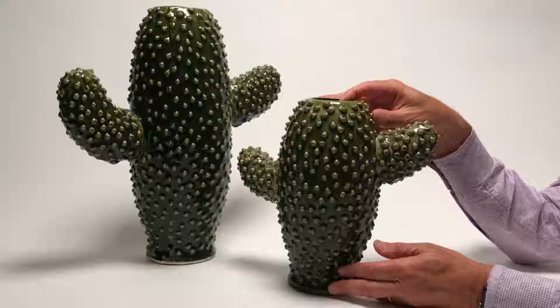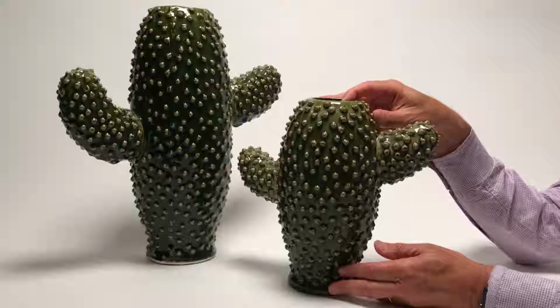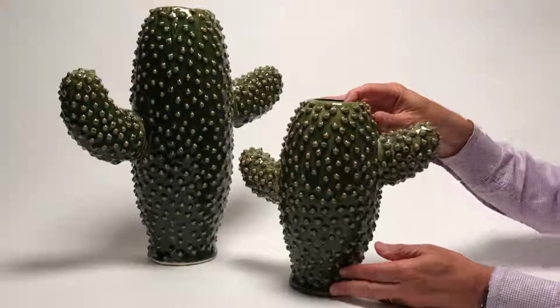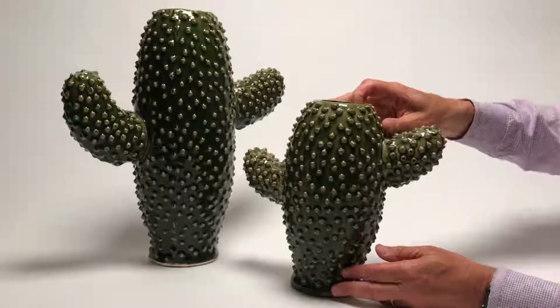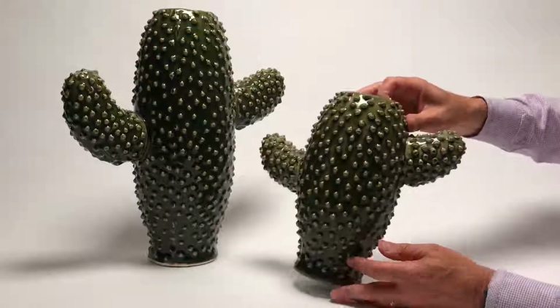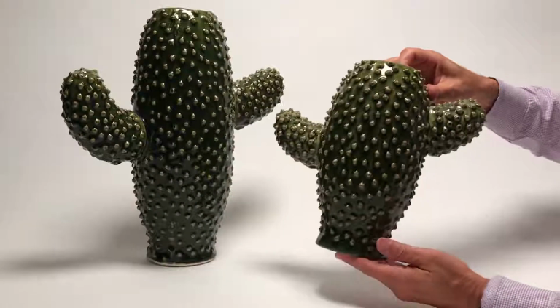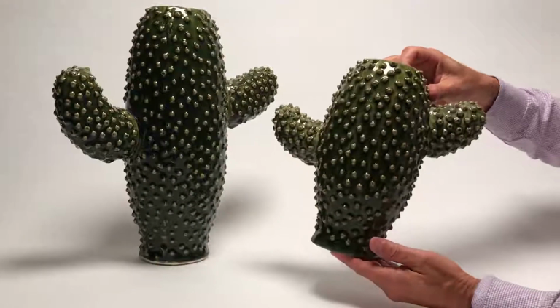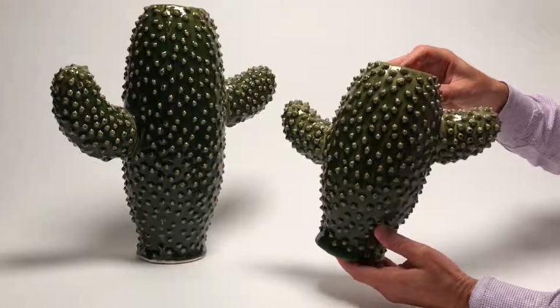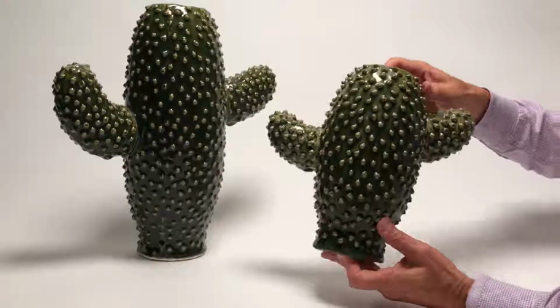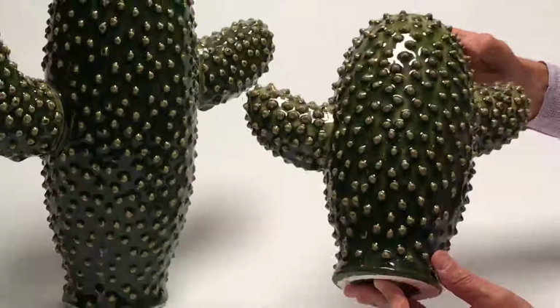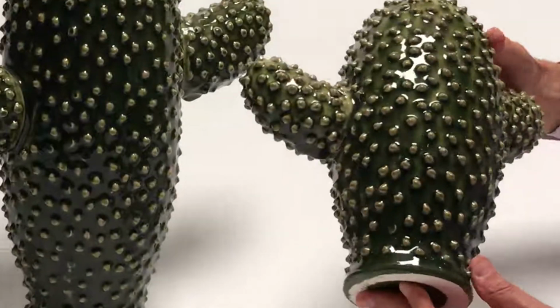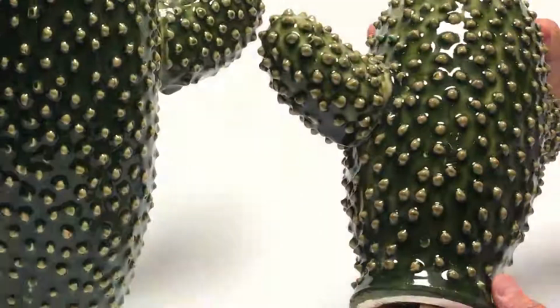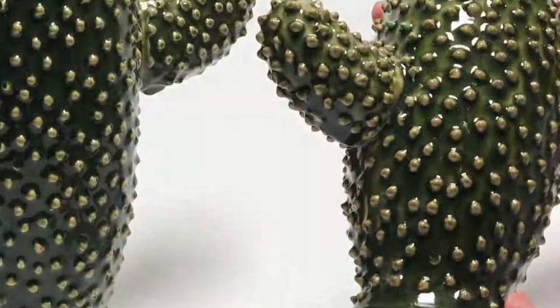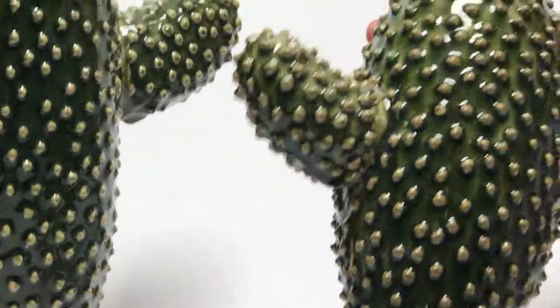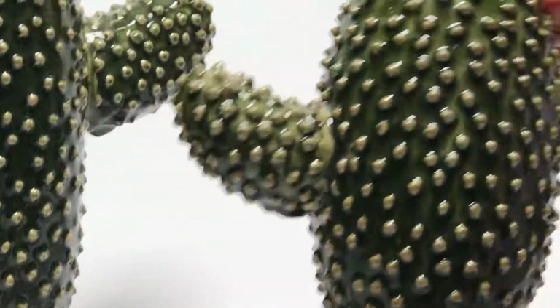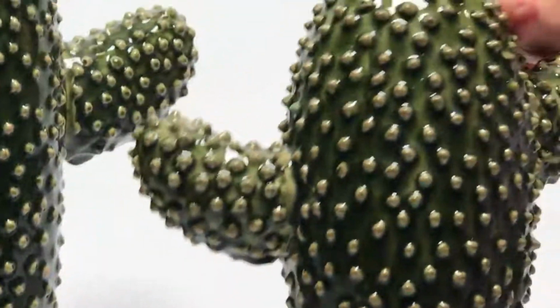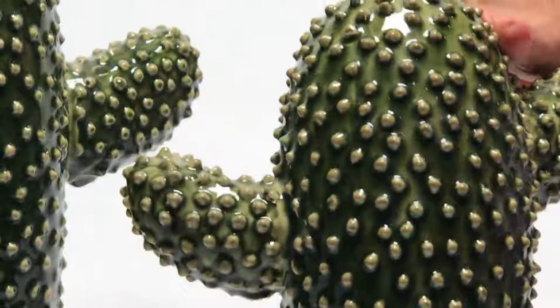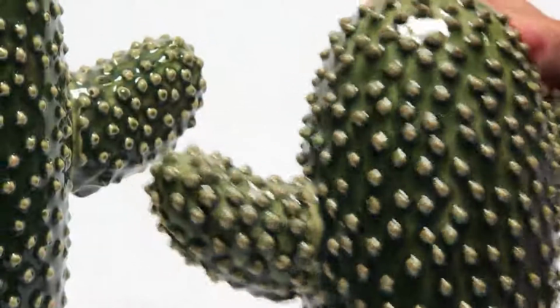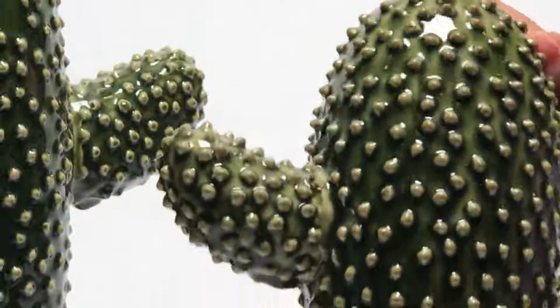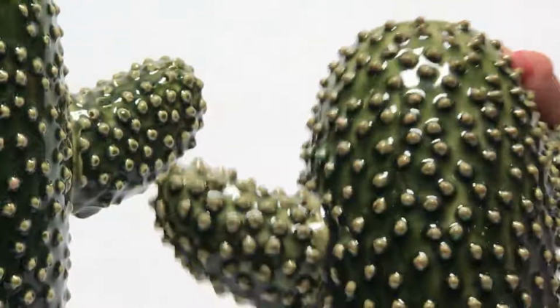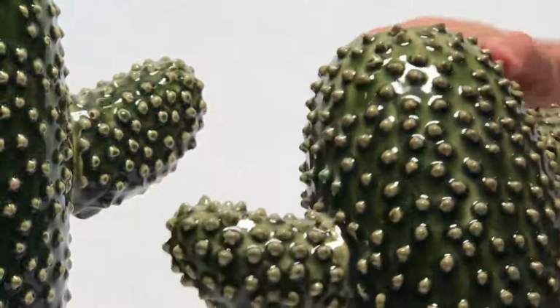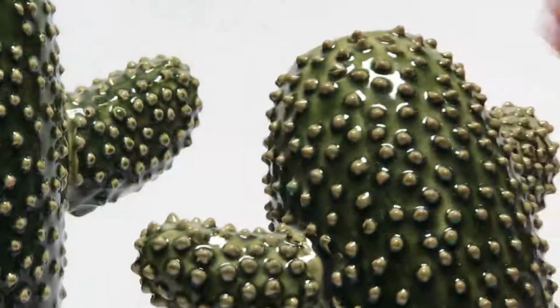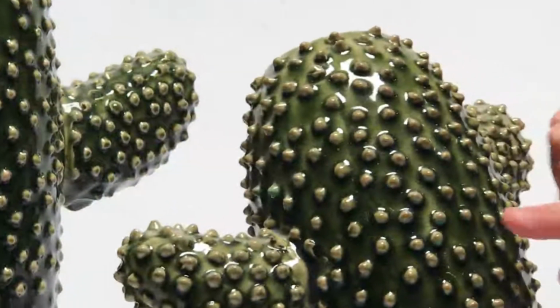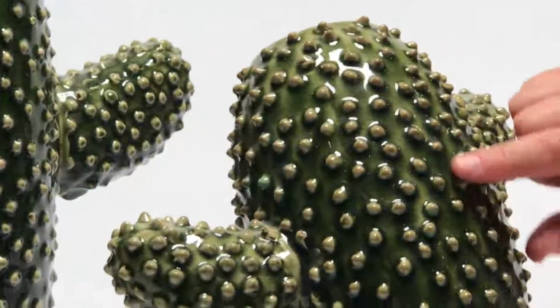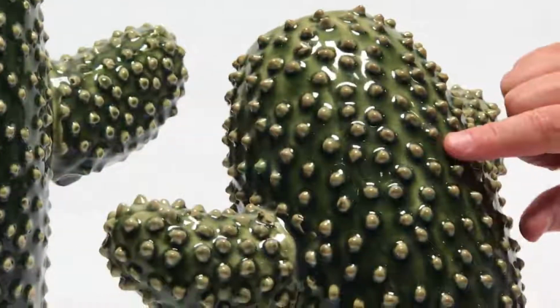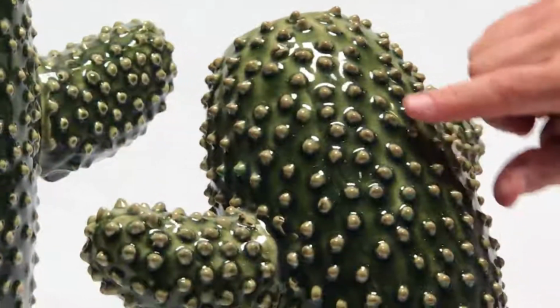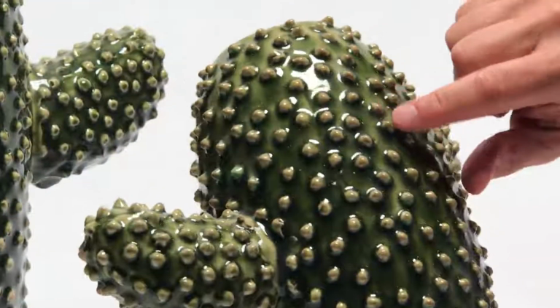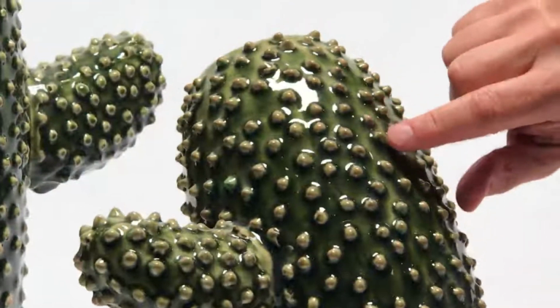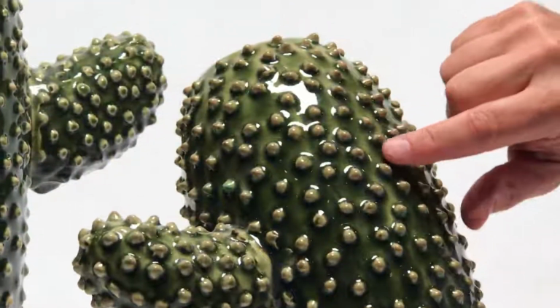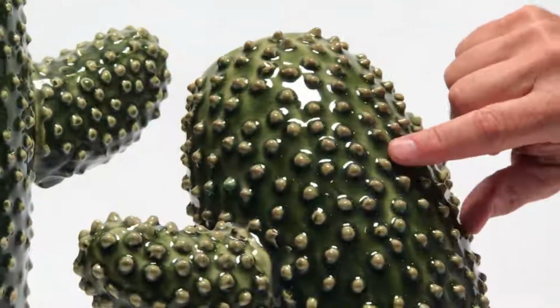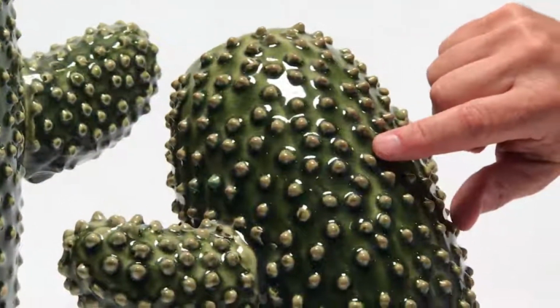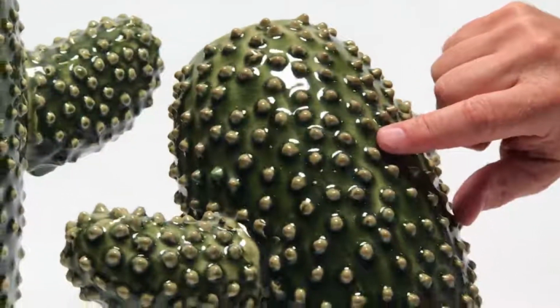Here we have a set of two cactus vases. It's amazing what we've been able to accomplish in ceramics. First of all, look at this glaze — this glaze has a crackle finish to it.